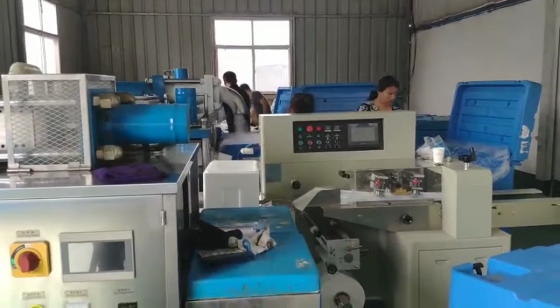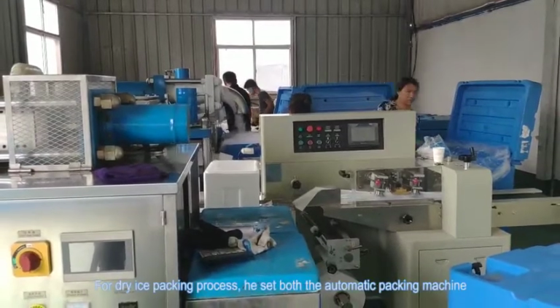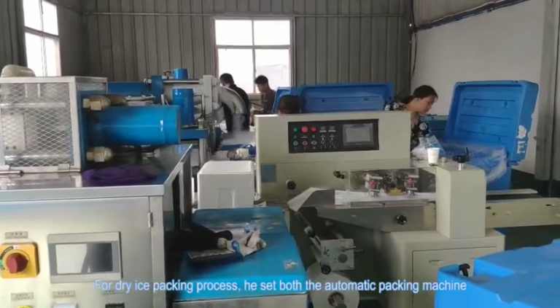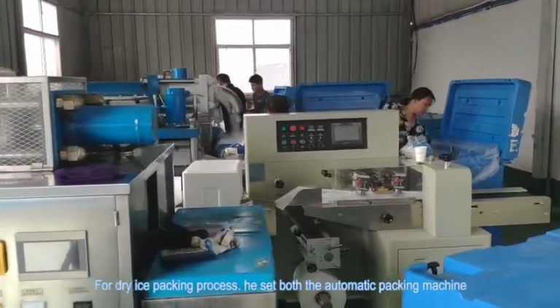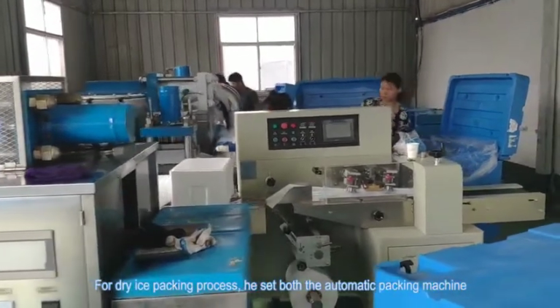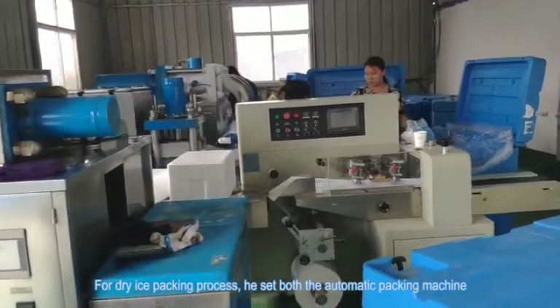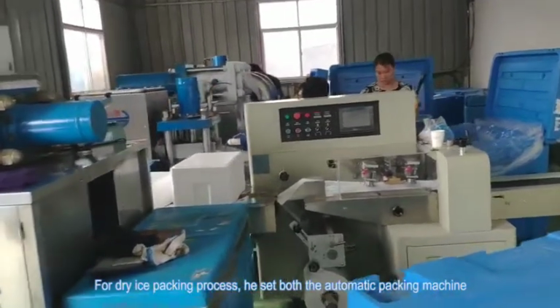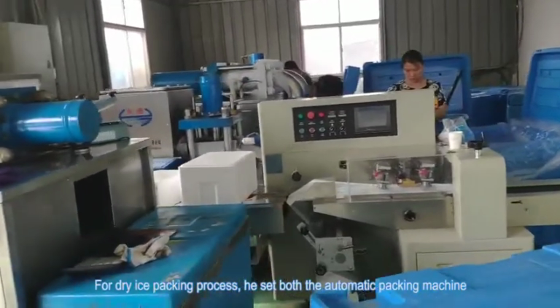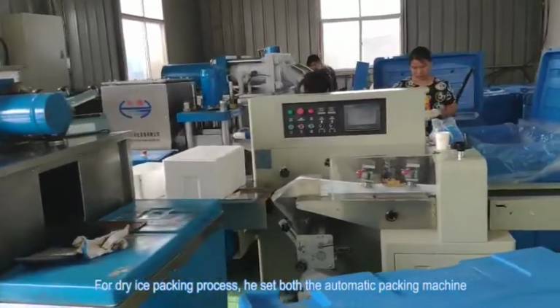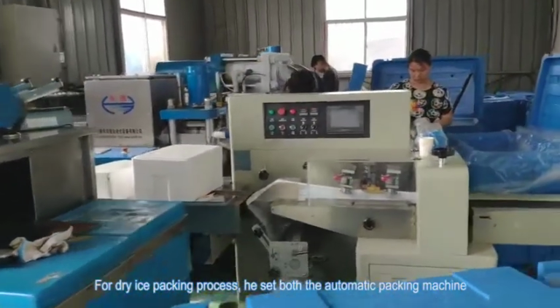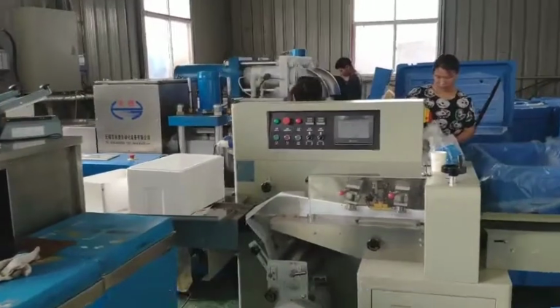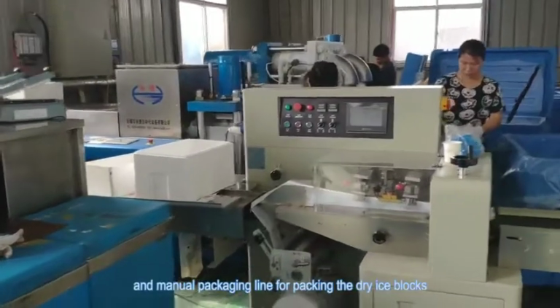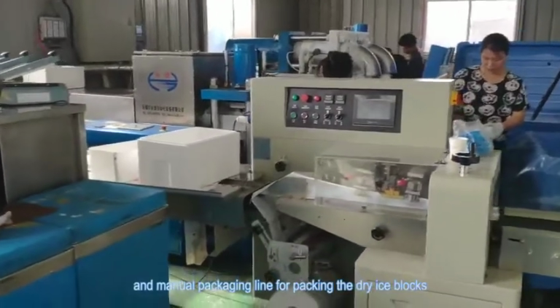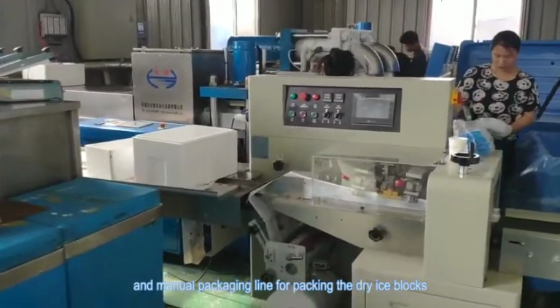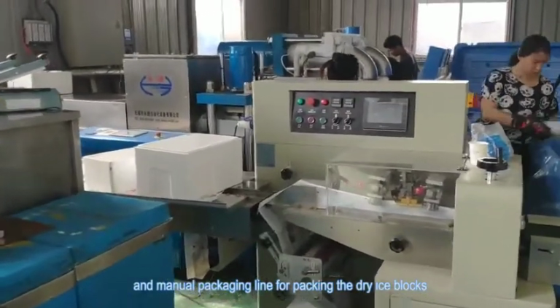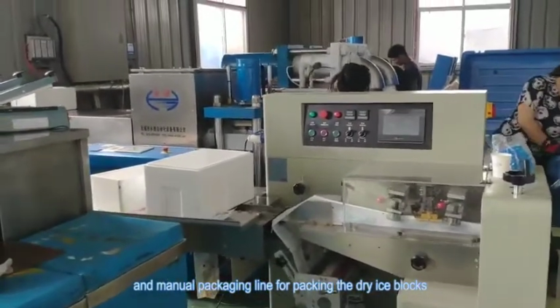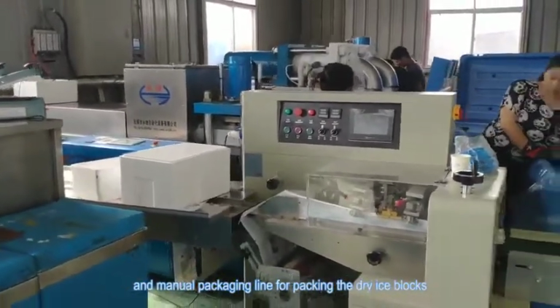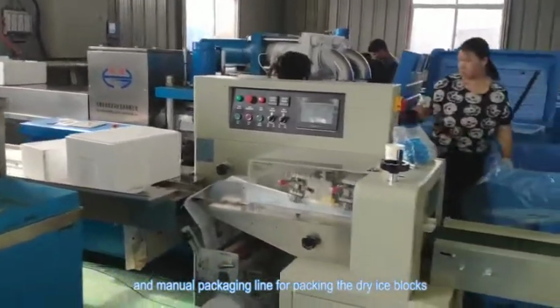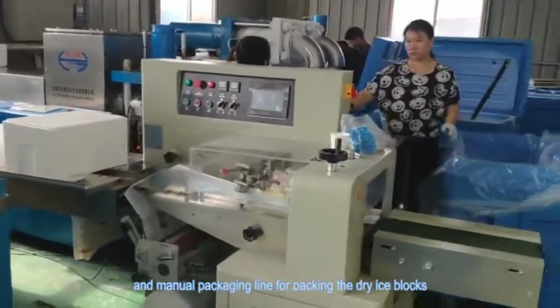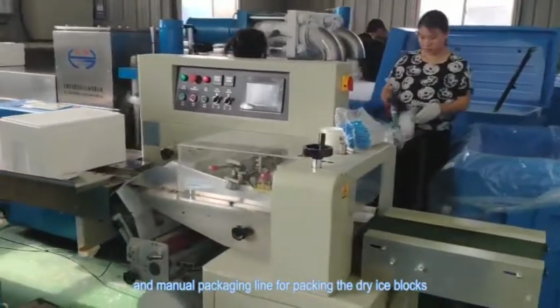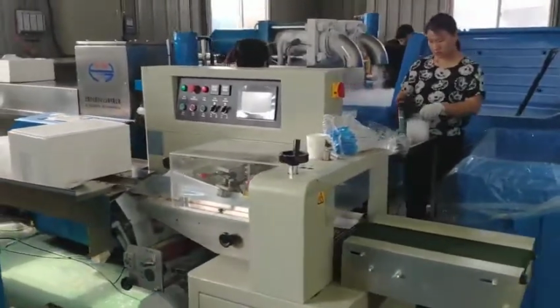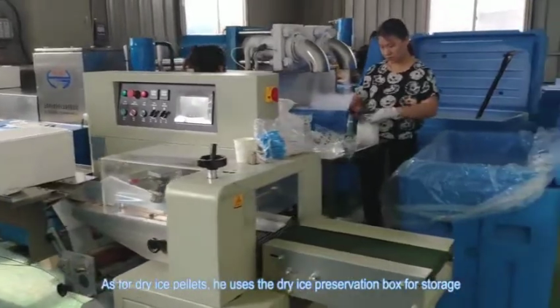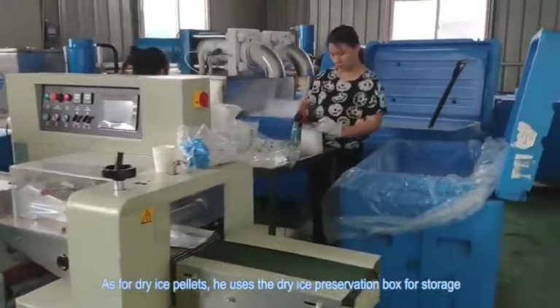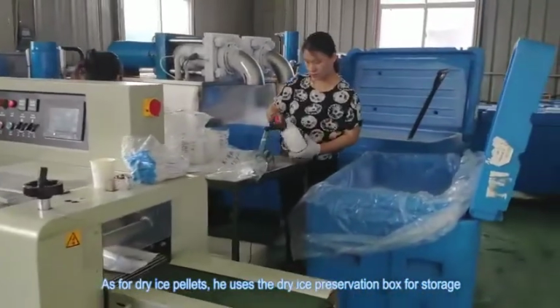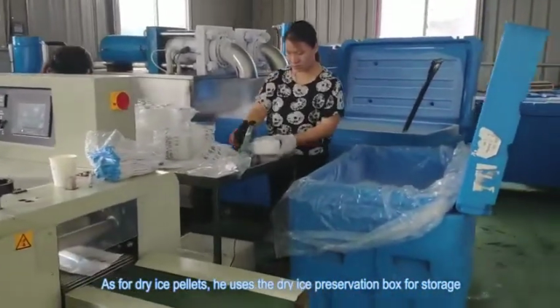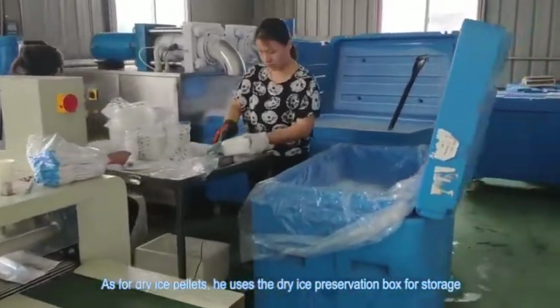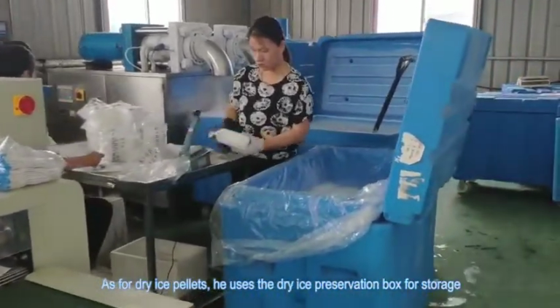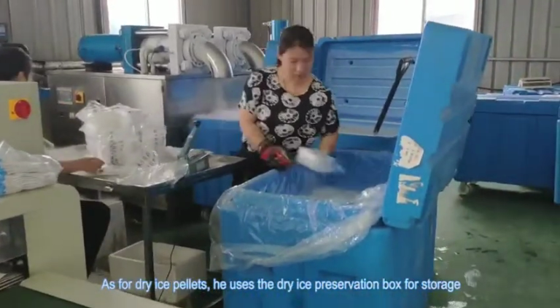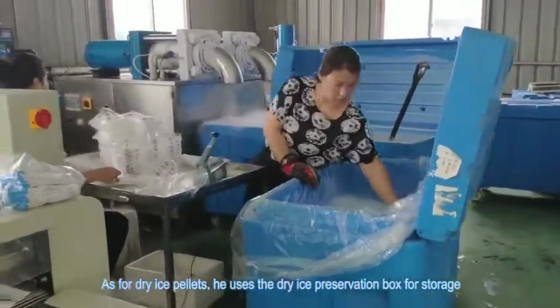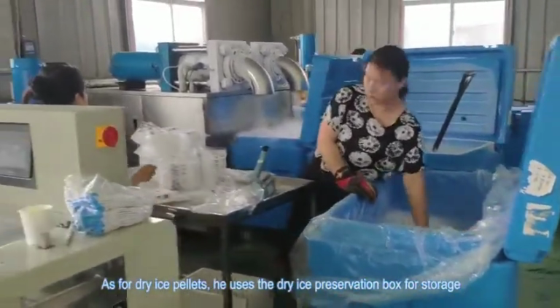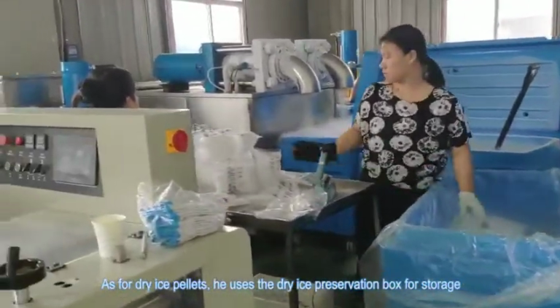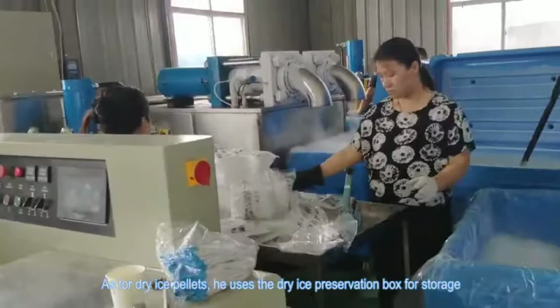For the dry ice packing process, he set both the automatic packing machine and the manual packaging line for packing the dry ice blocks. As for dry ice pallets, he uses the dry ice preservation box for storage.